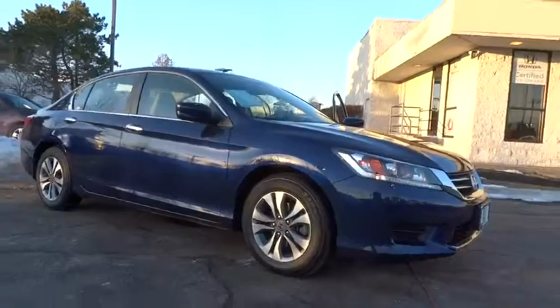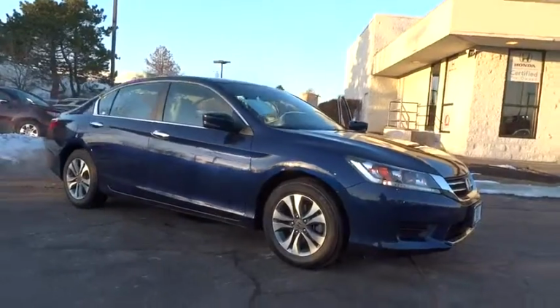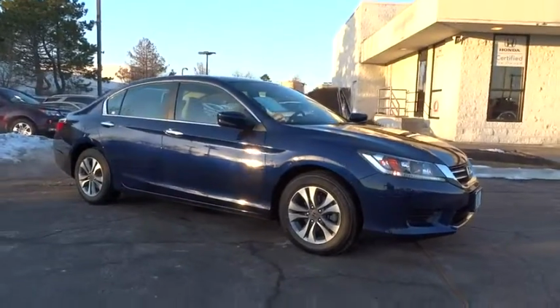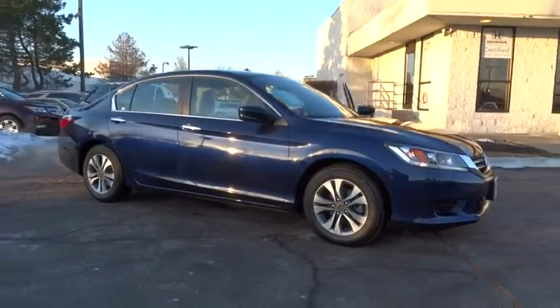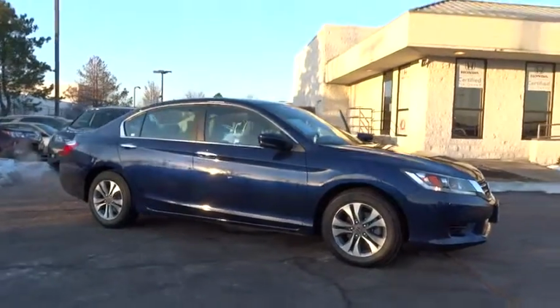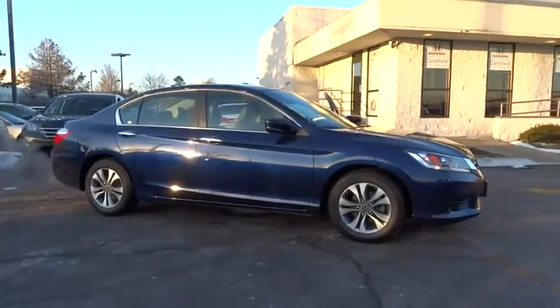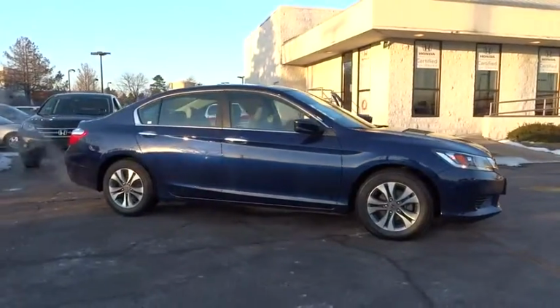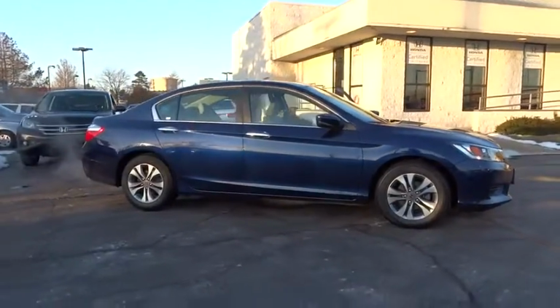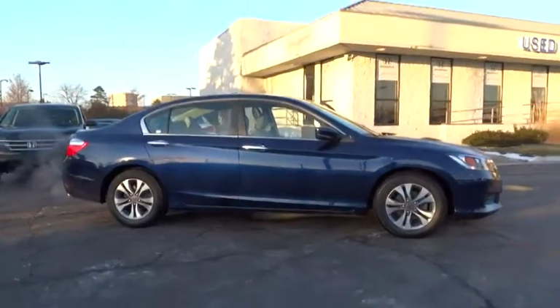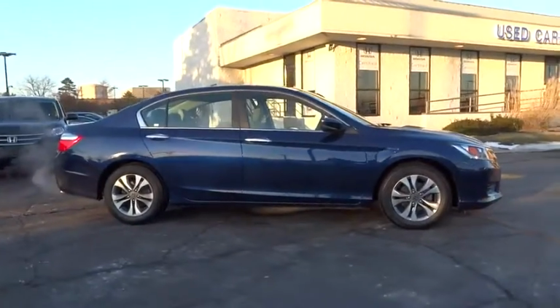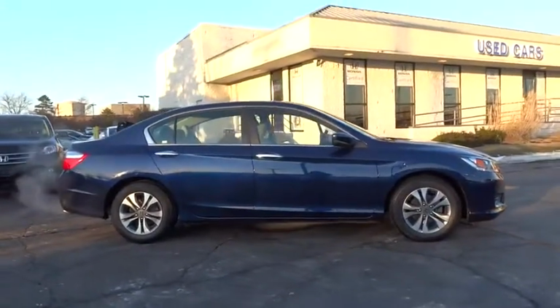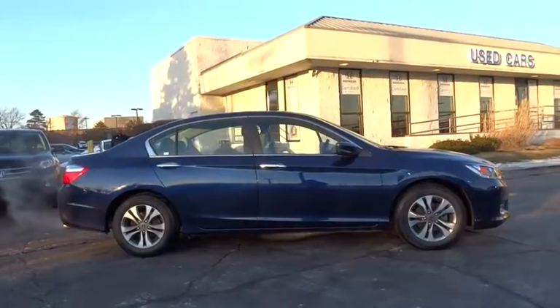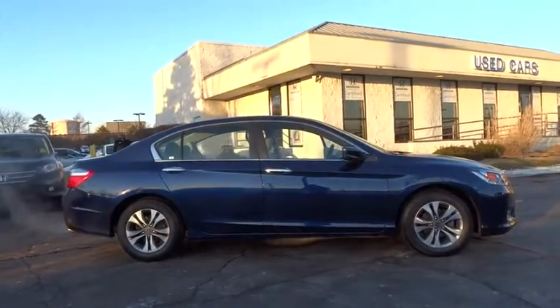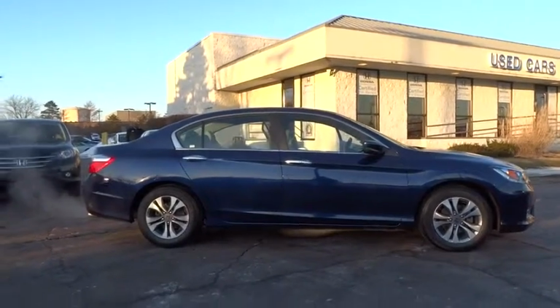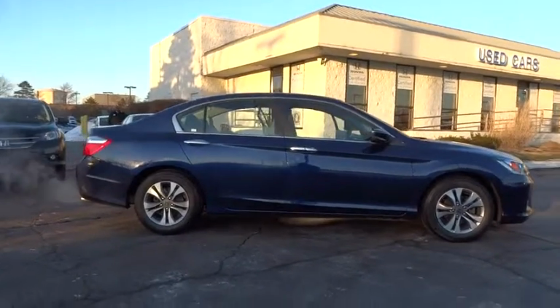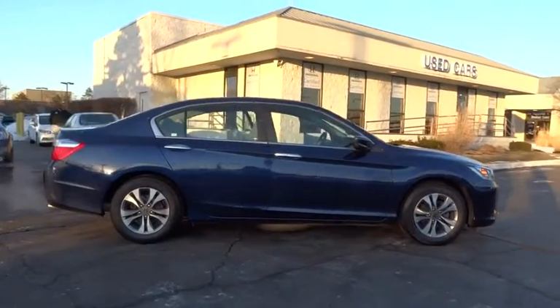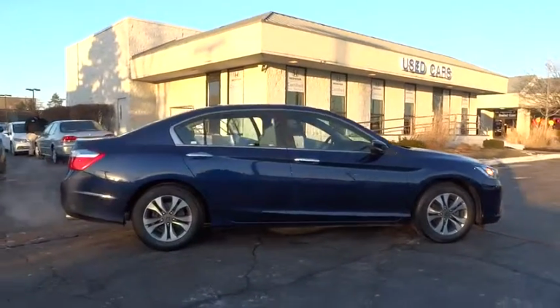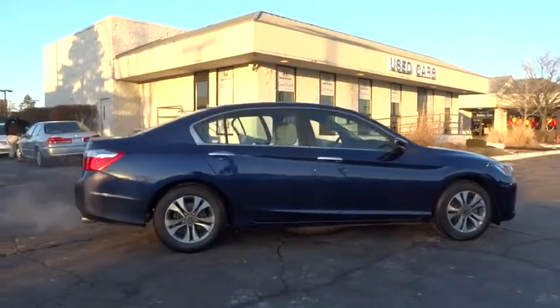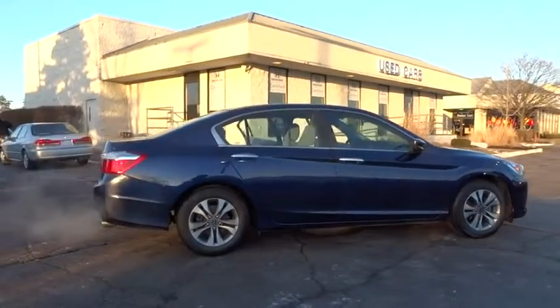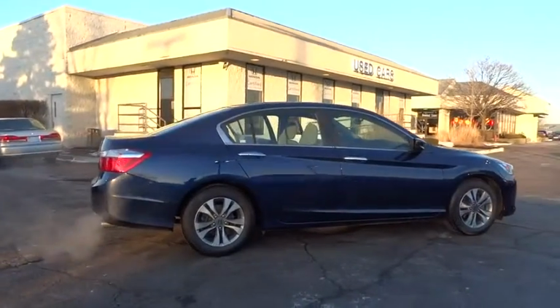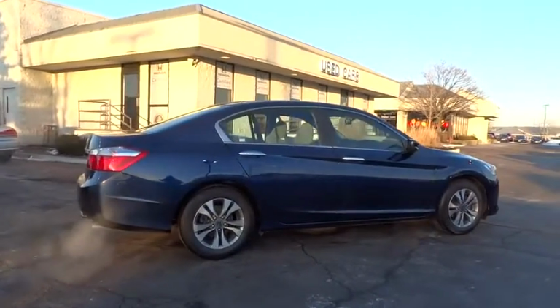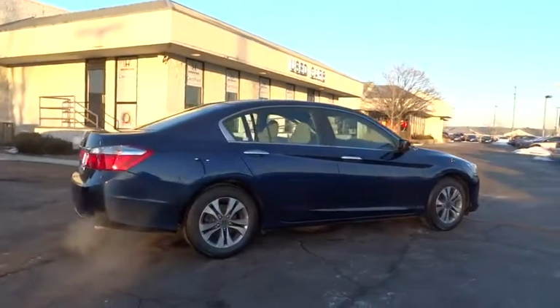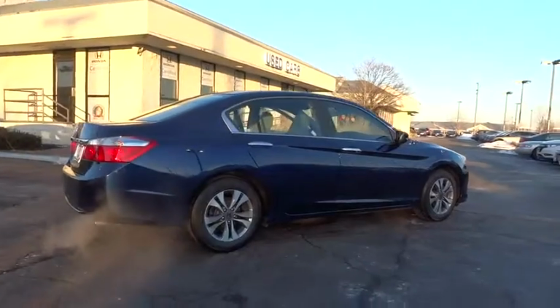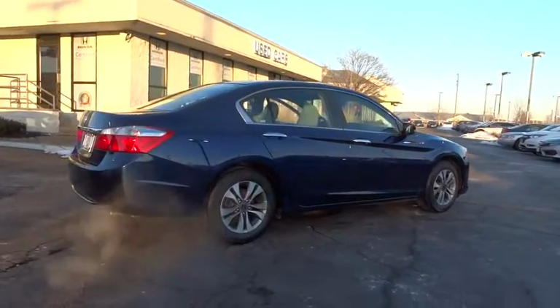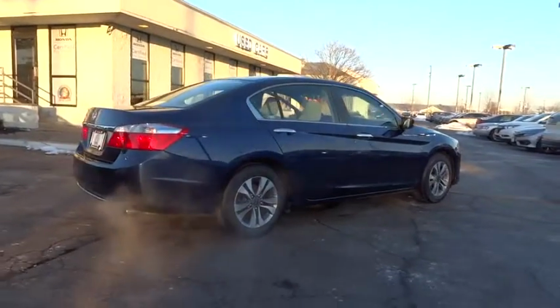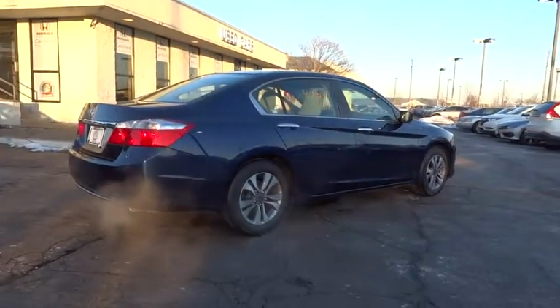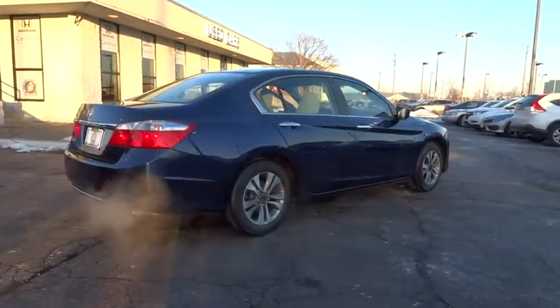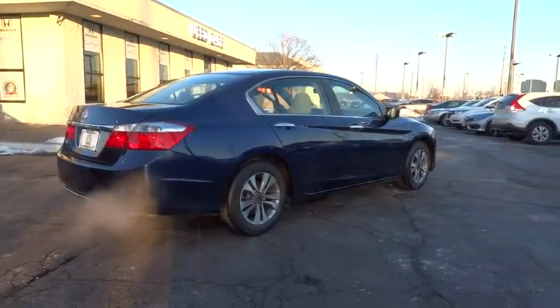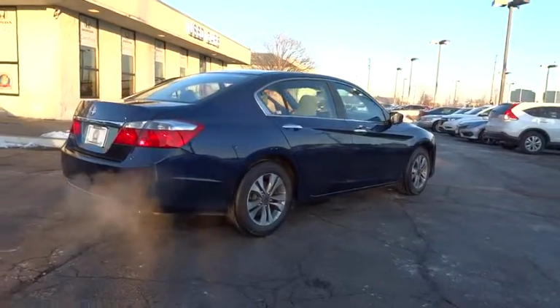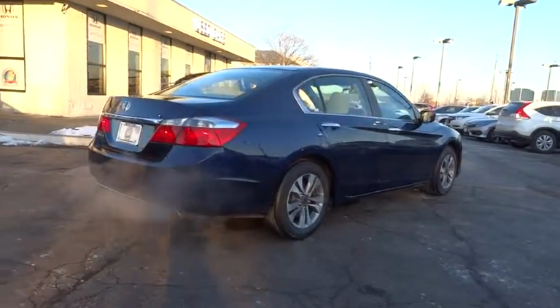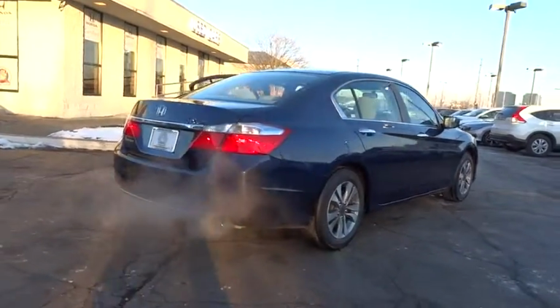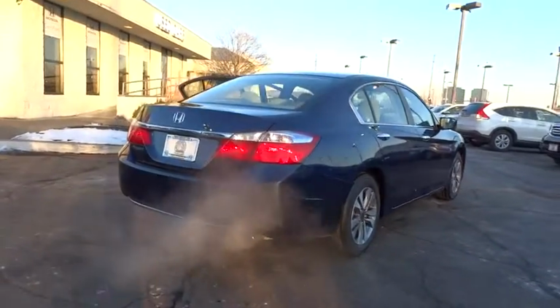The 2013 Accord — ingeniously simple, yet overflowing with luxury and technological creativity. All that and more in the Accord. This vehicle has less than 35,000 miles. Here are some of this vehicle's great options.